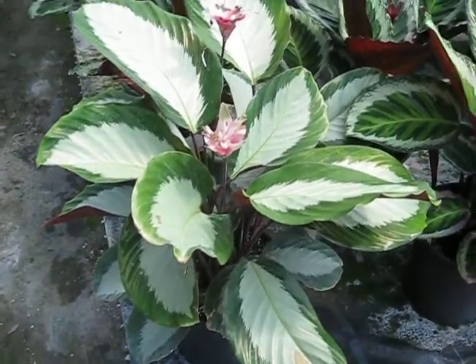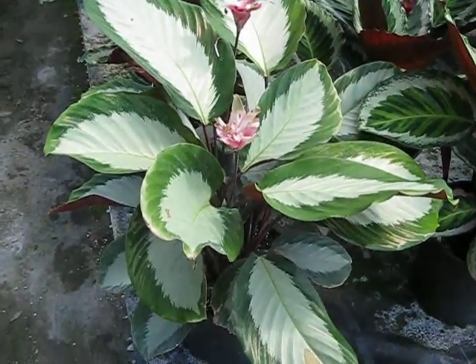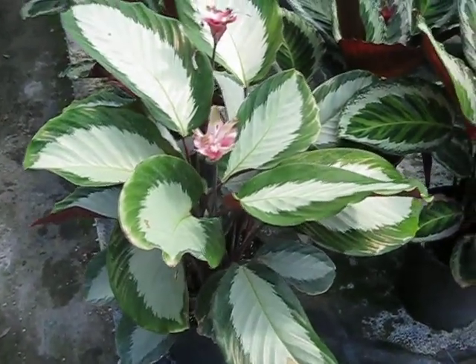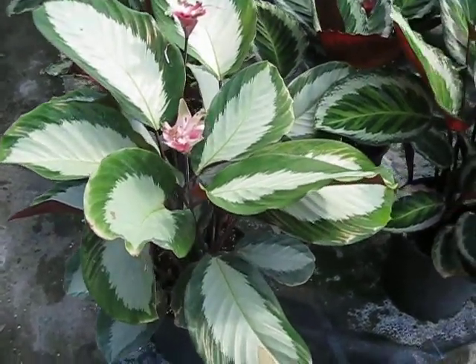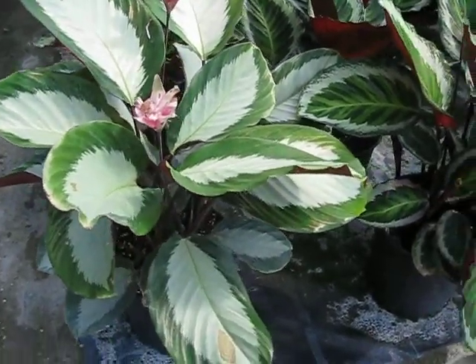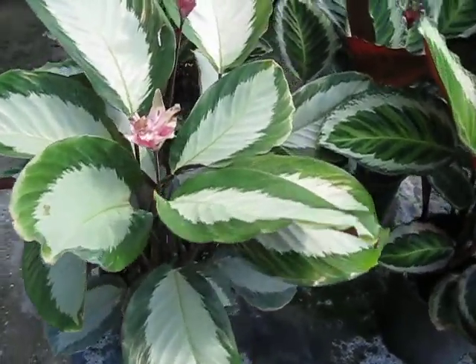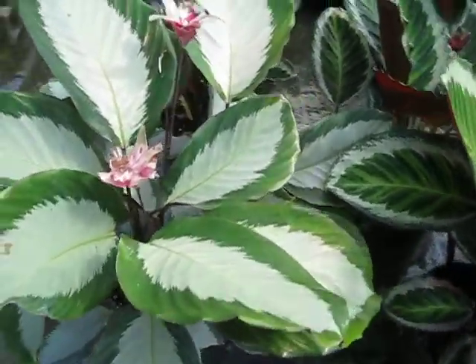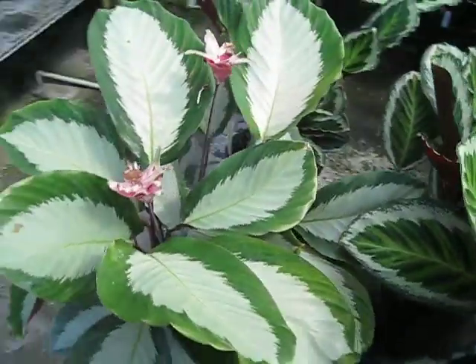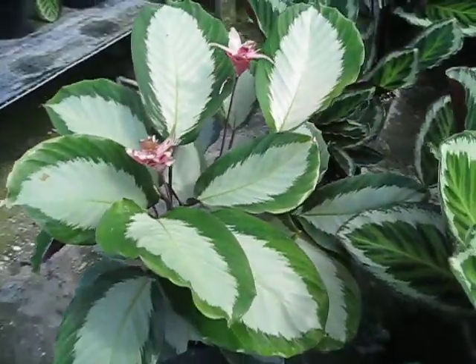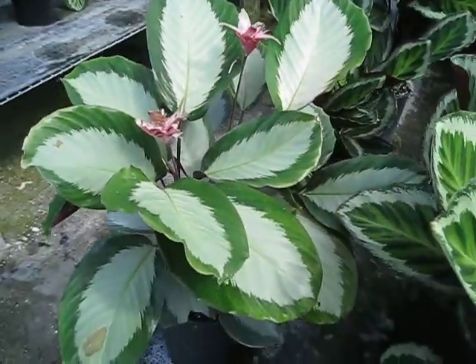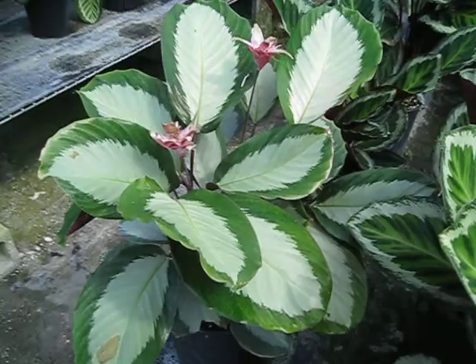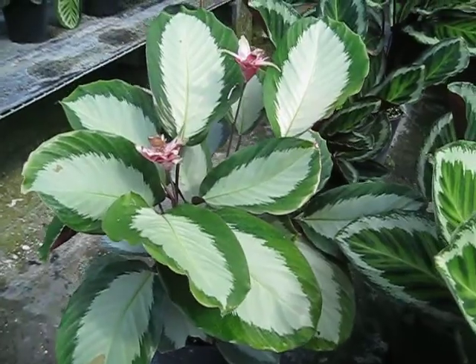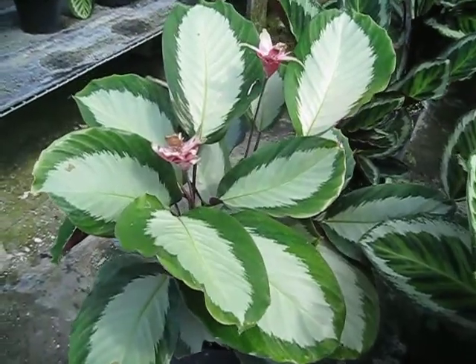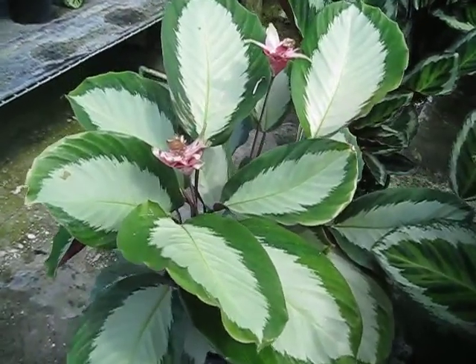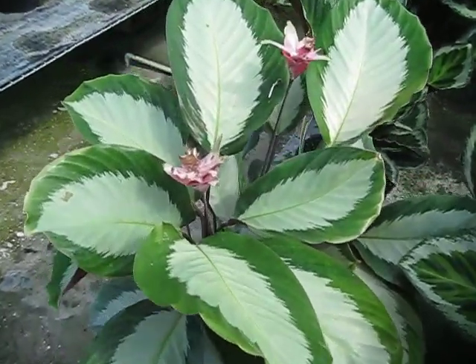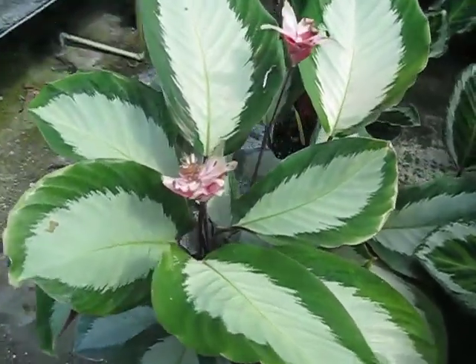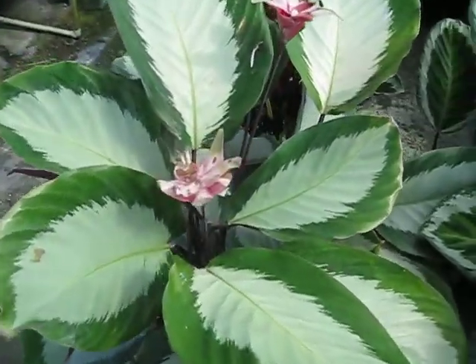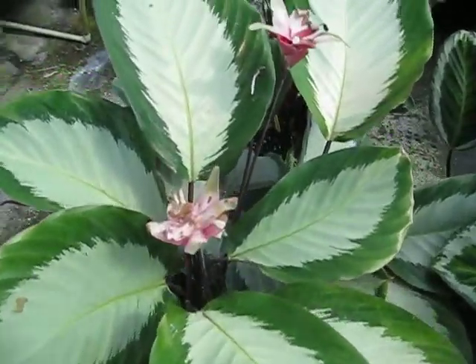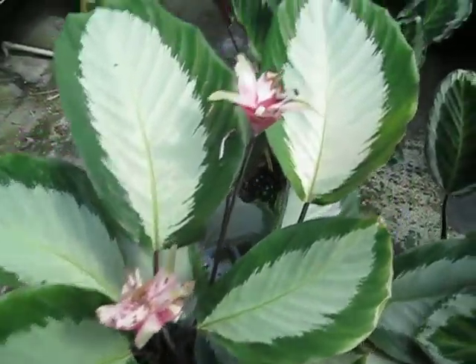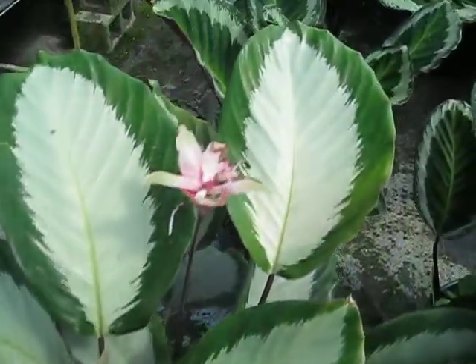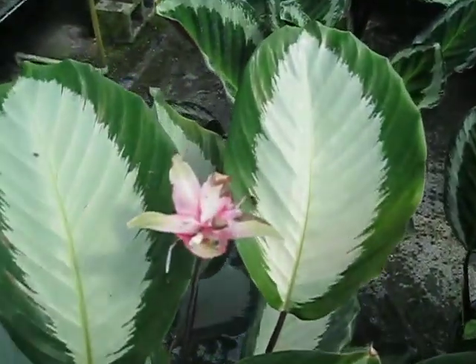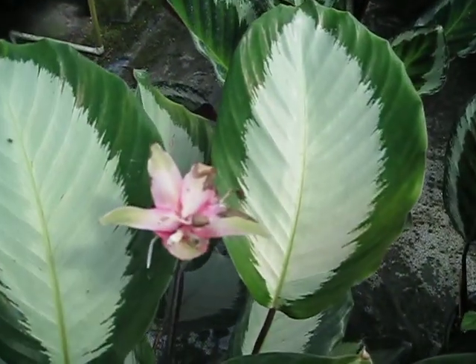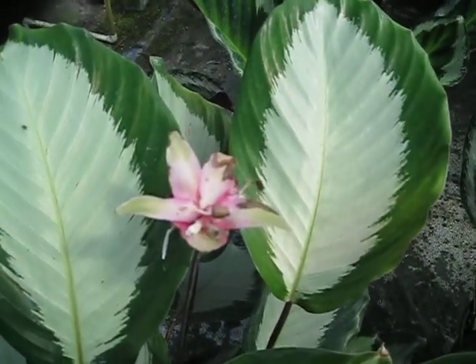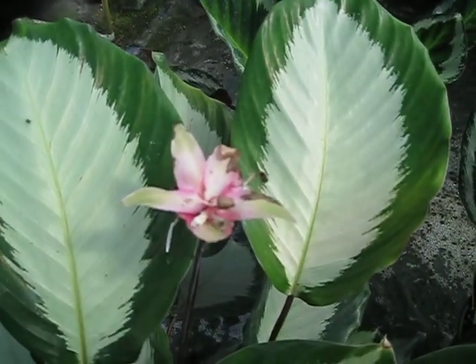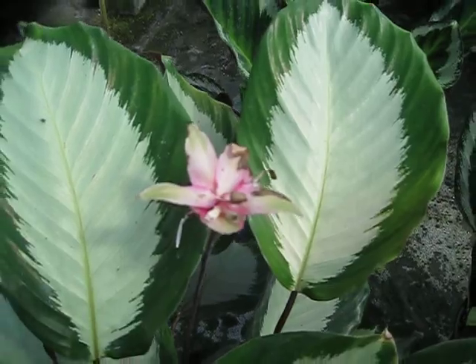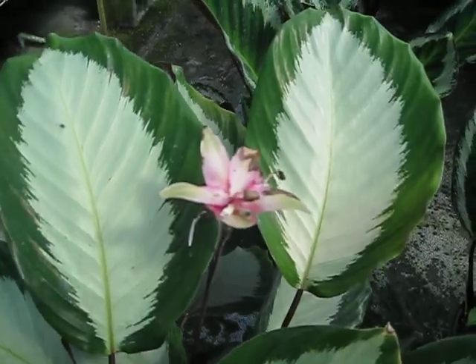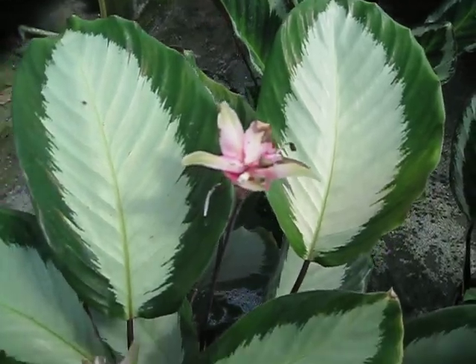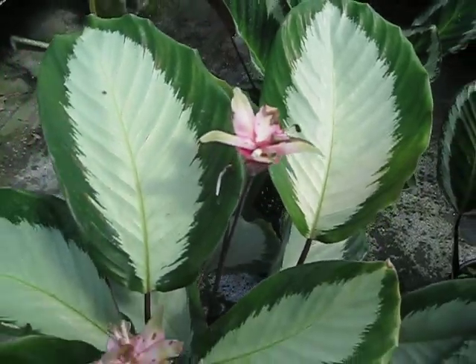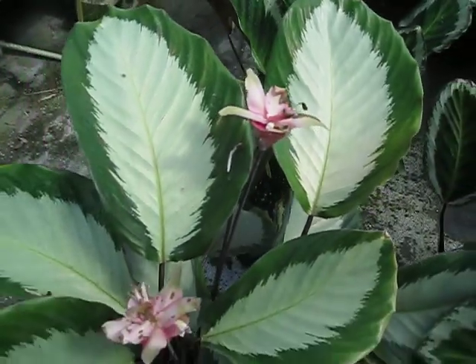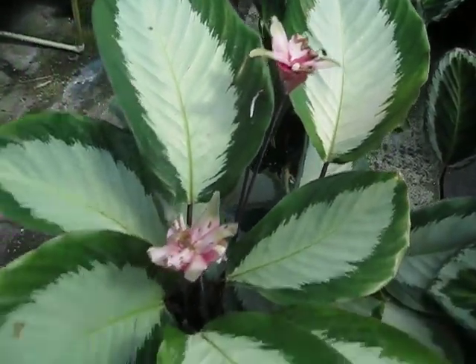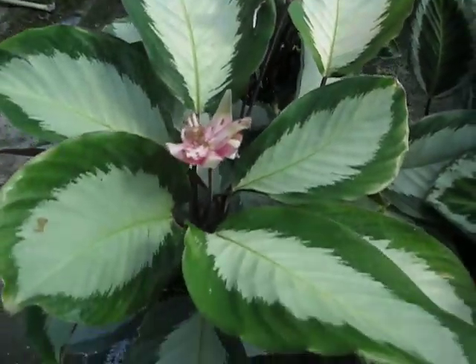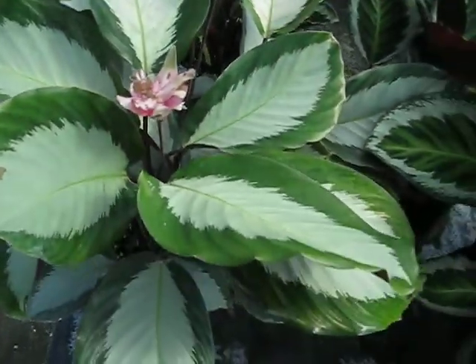This is a Calathea cultivar royal standard. This one had some flower action going on. They're just a little past prime or past their glory, but nonetheless very pretty.